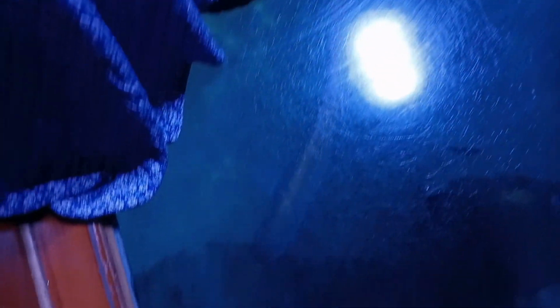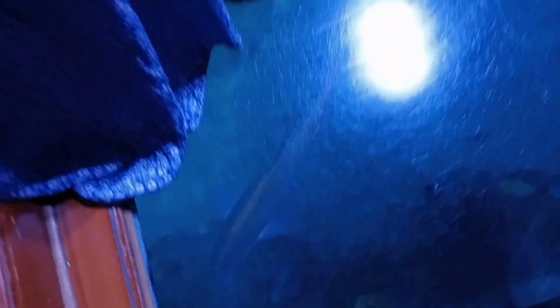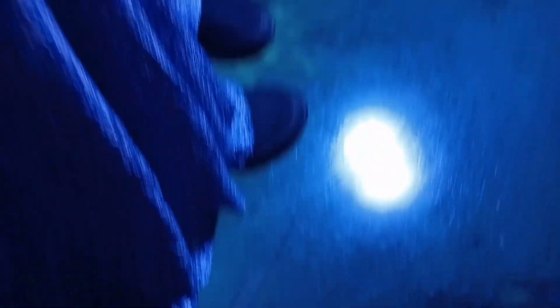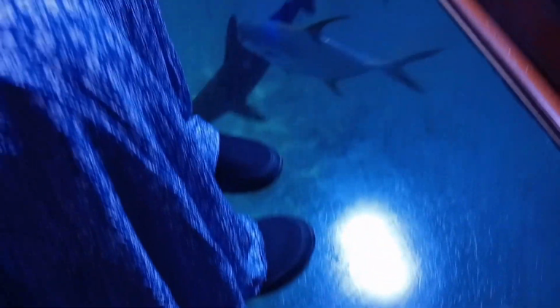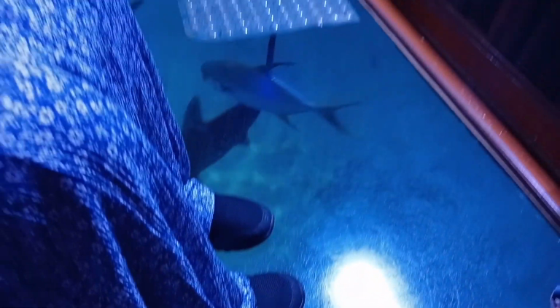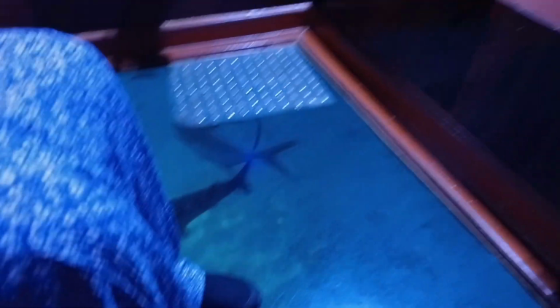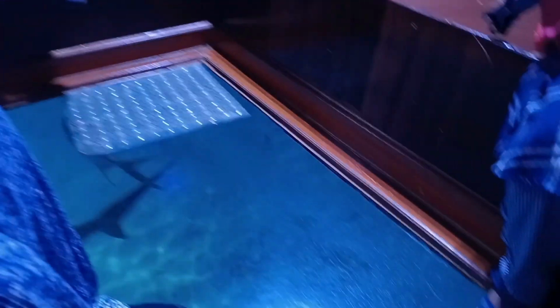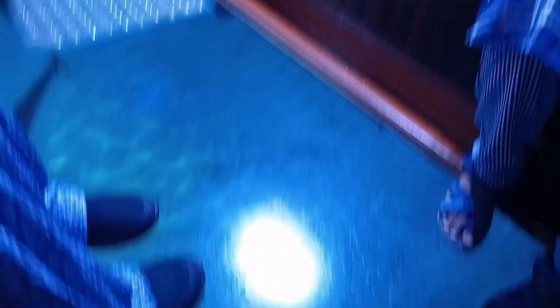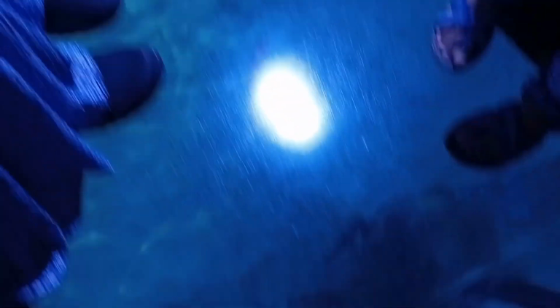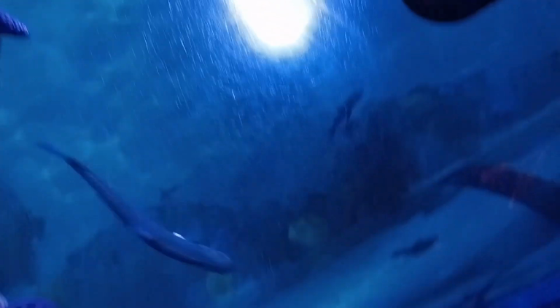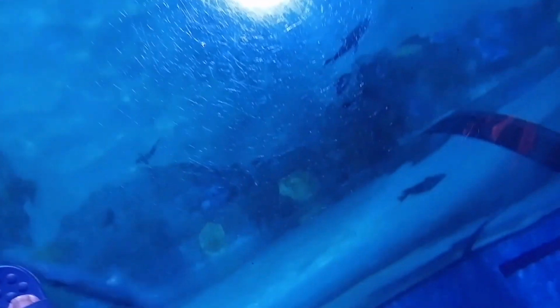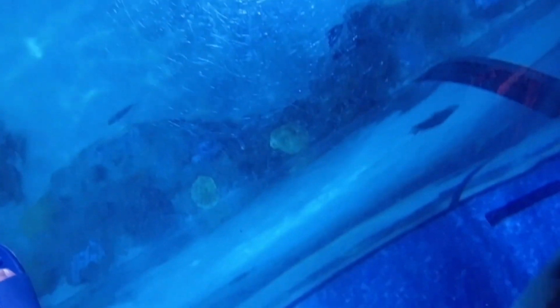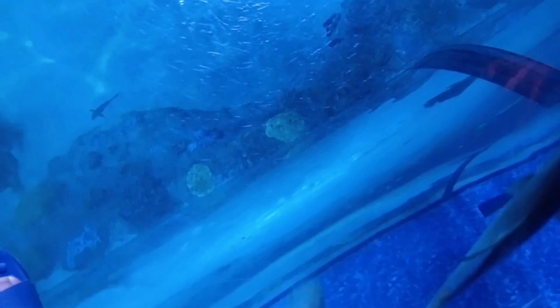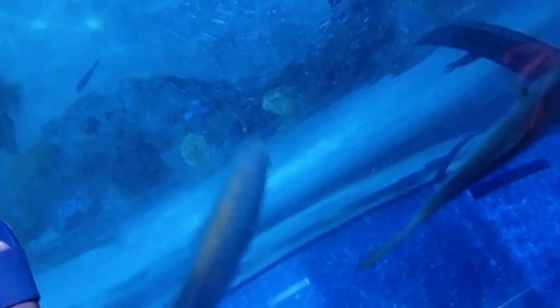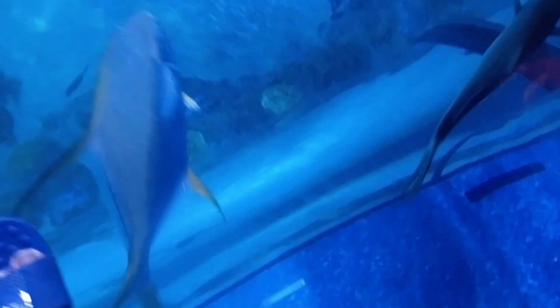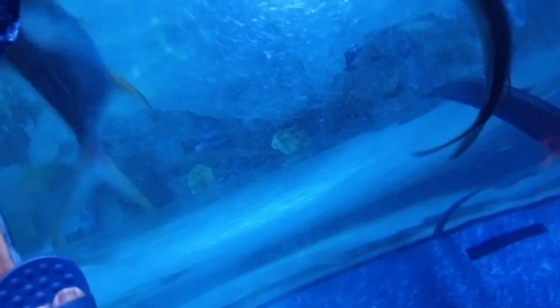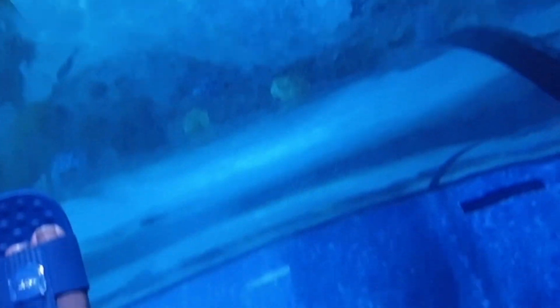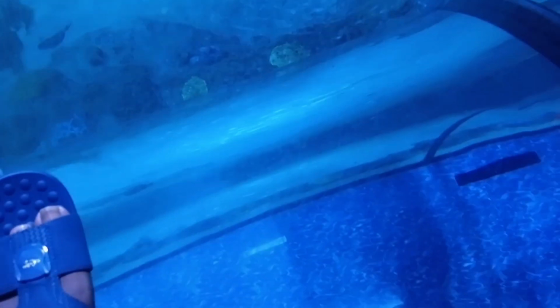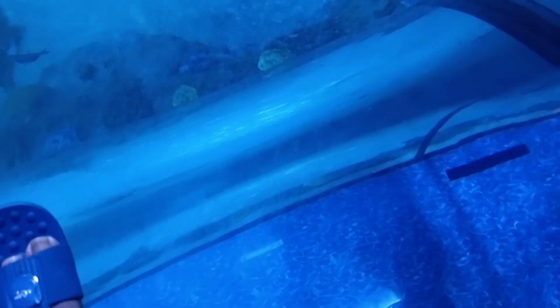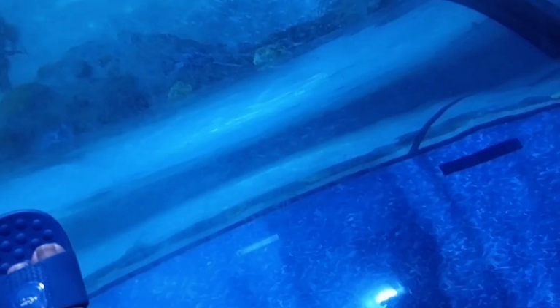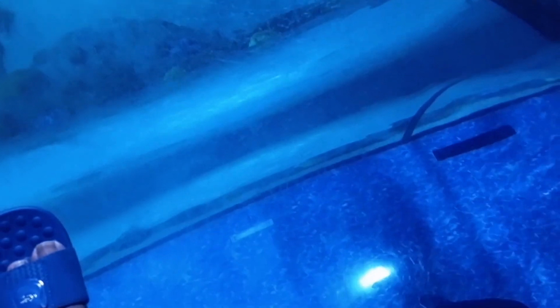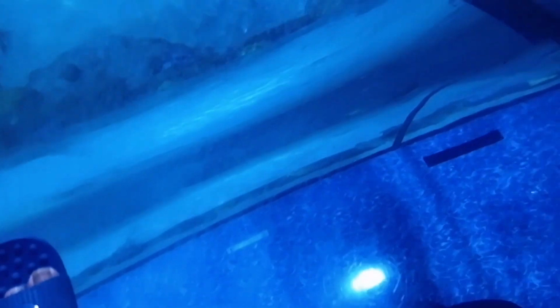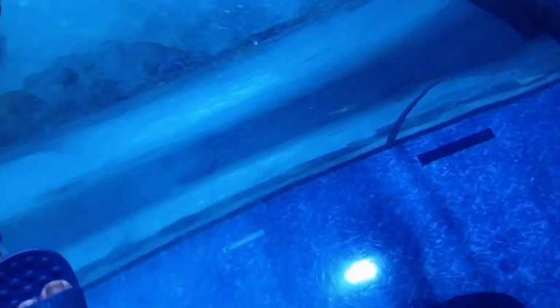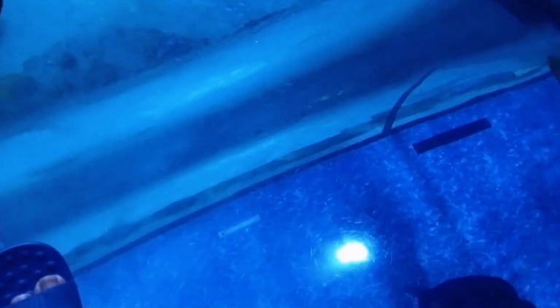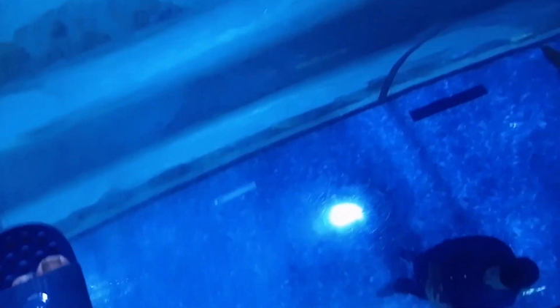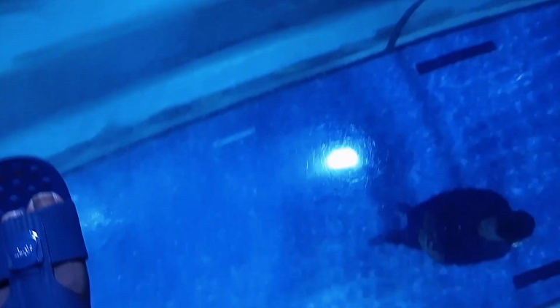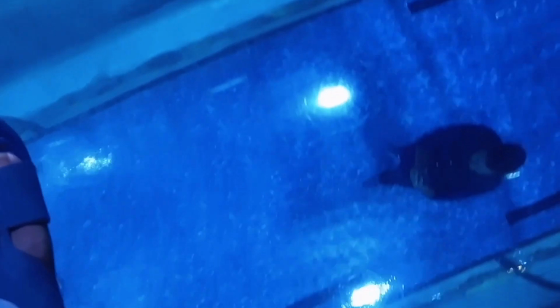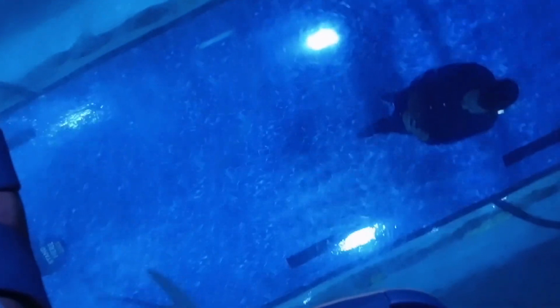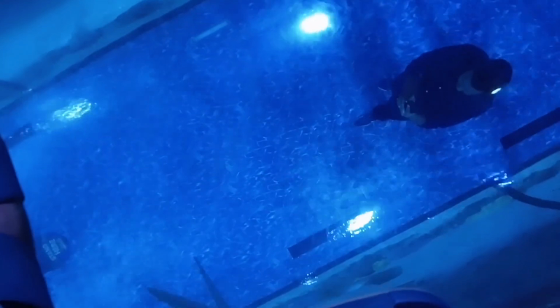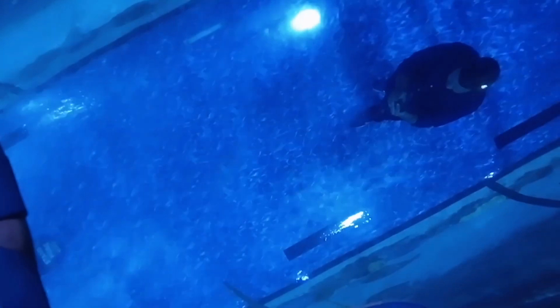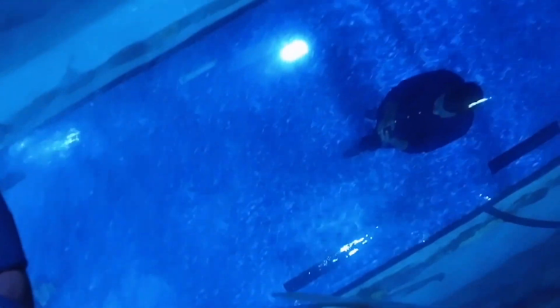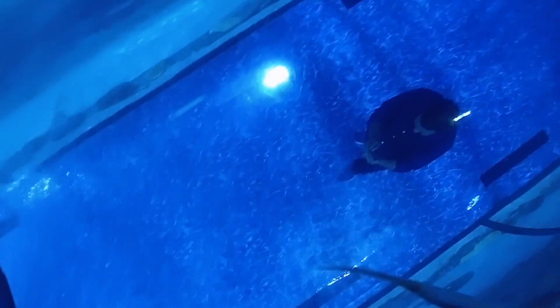We are heading to the tunnel now. As you can see, we have some people down there. The tunnel is very long — 55 meters. This is the beginning.